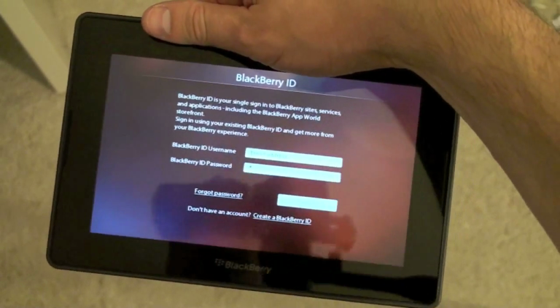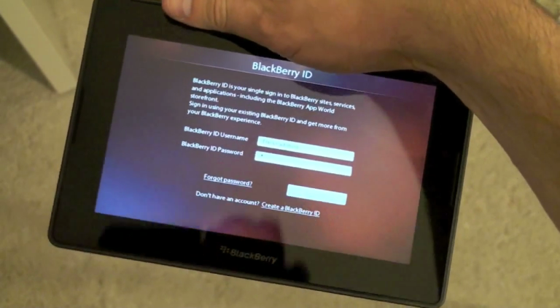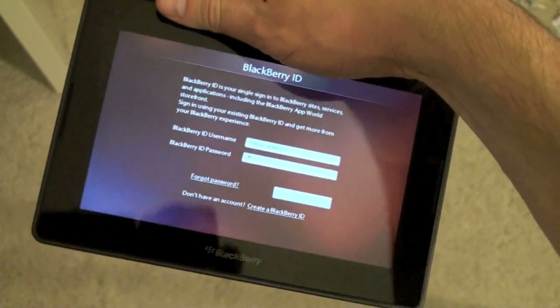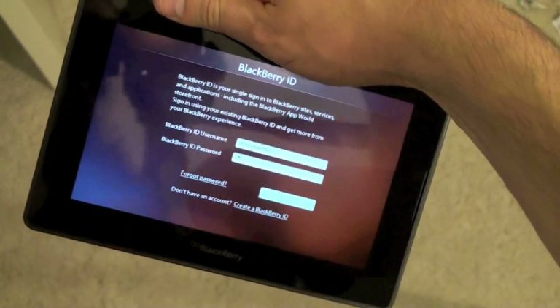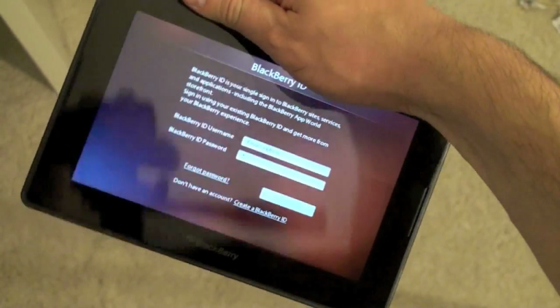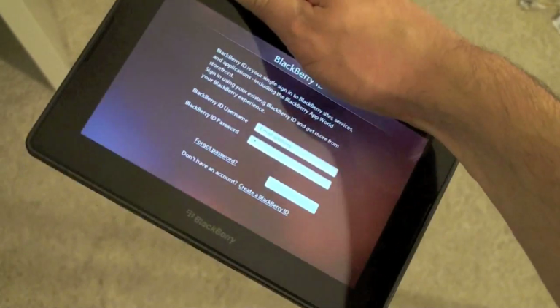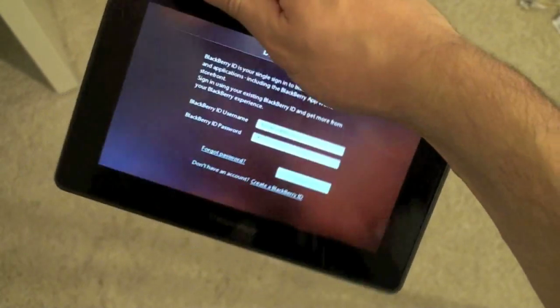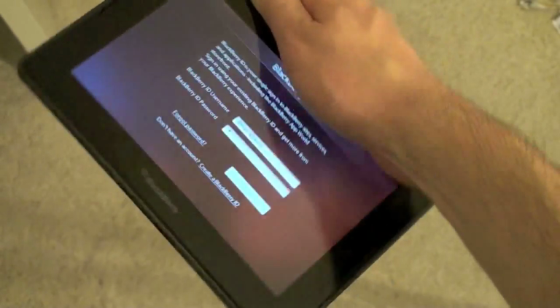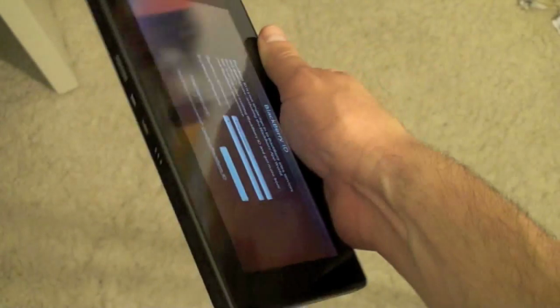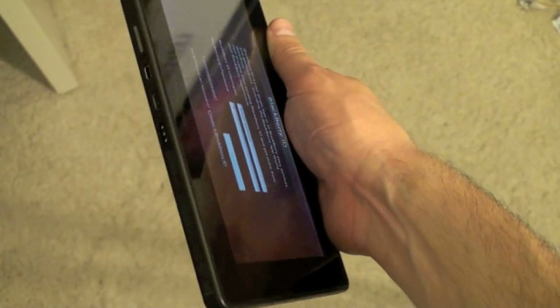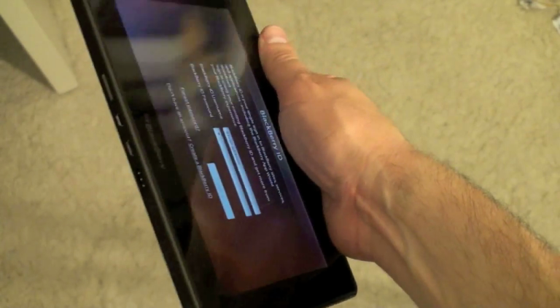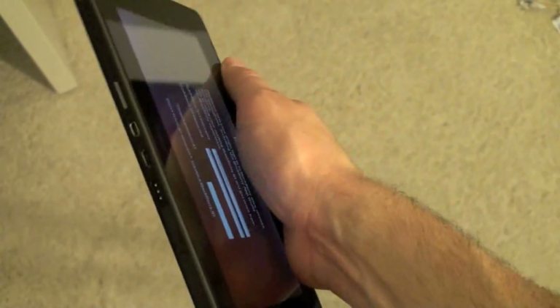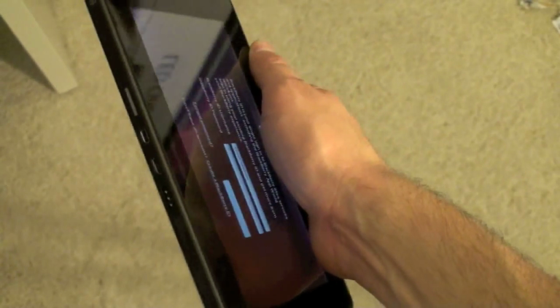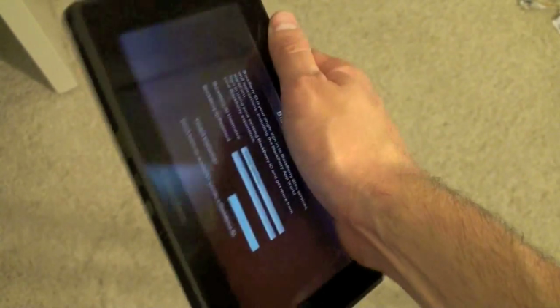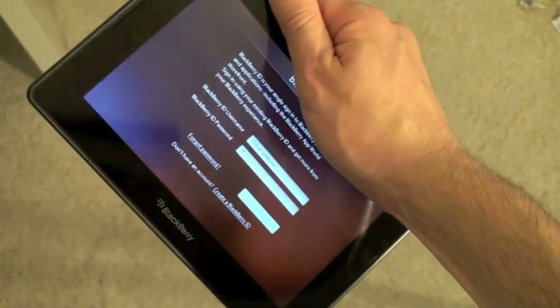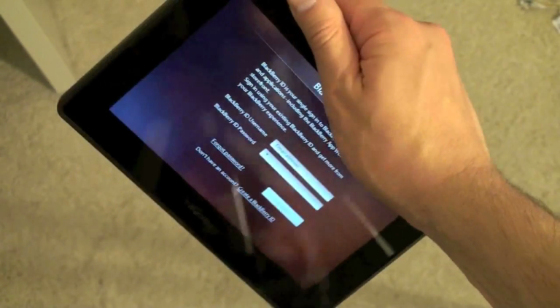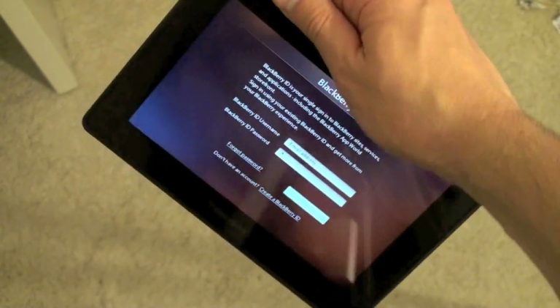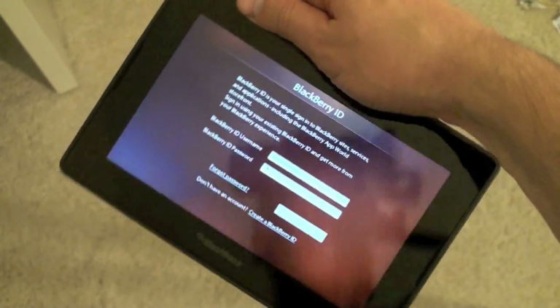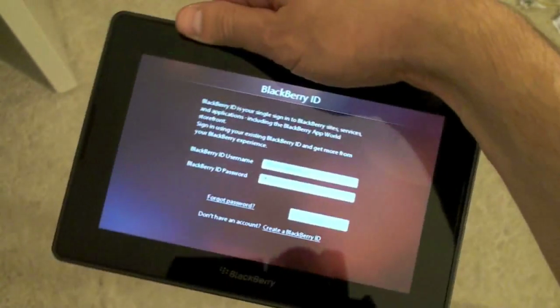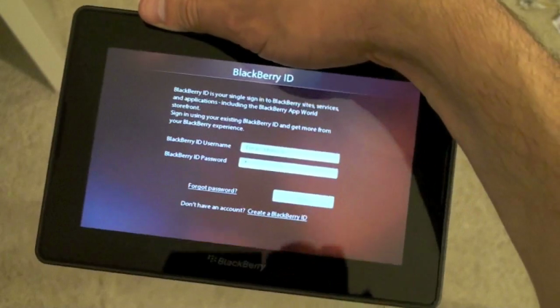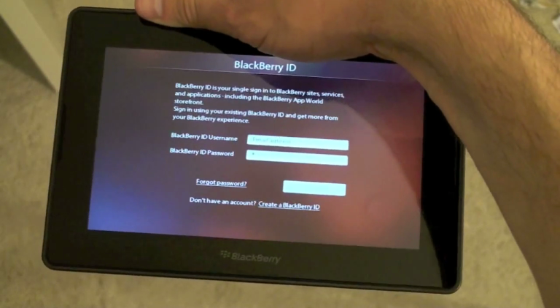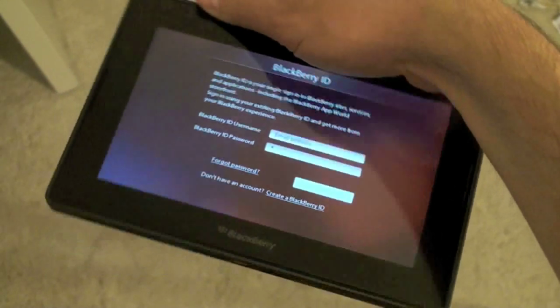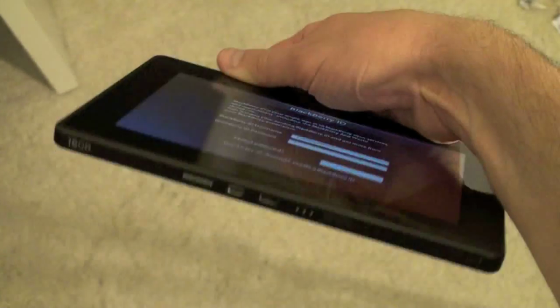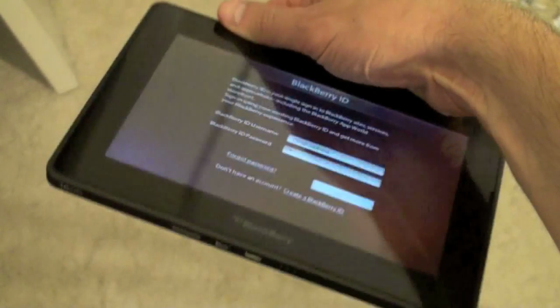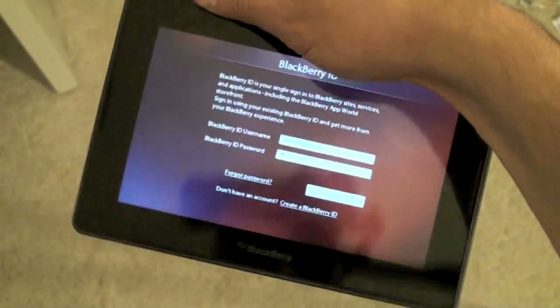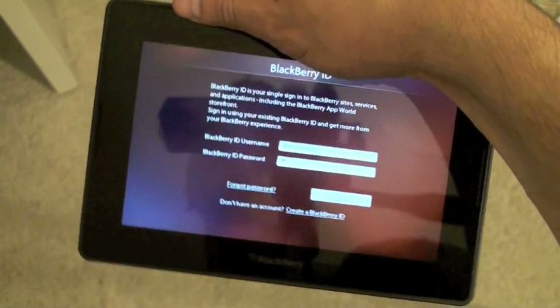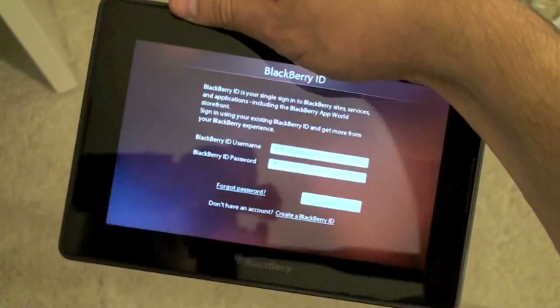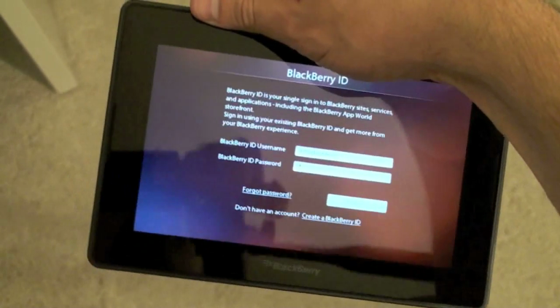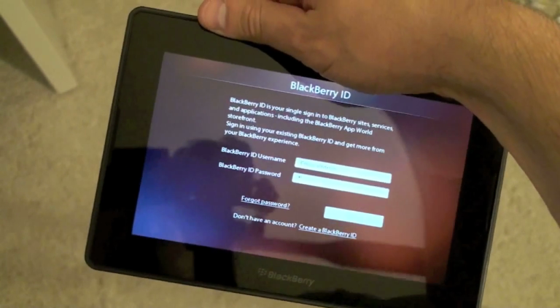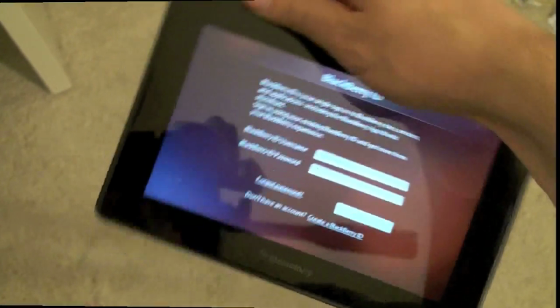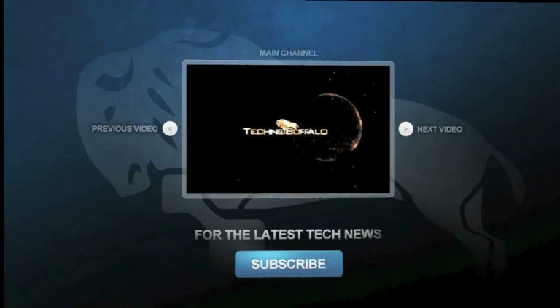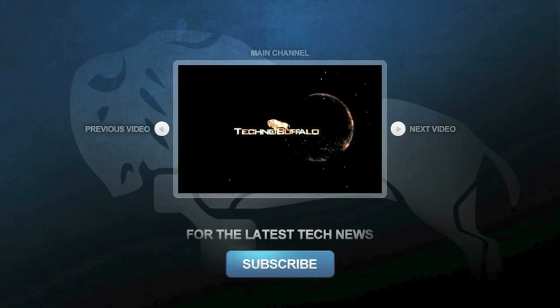Anyway guys, I am John Rettinger from TechnoBuffalo. We're going to be putting this through a ton of paces with a lot of reviews coming up. Anything you want to see in particular about the BlackBerry Playbook, be sure to leave your message down below. I'll see you in the next video. Bye-bye.